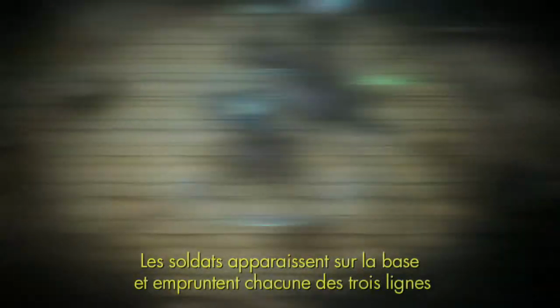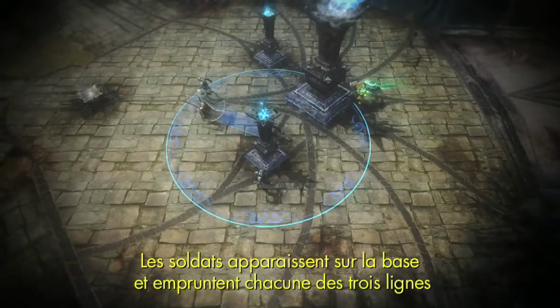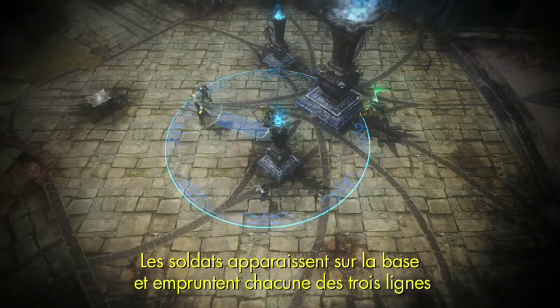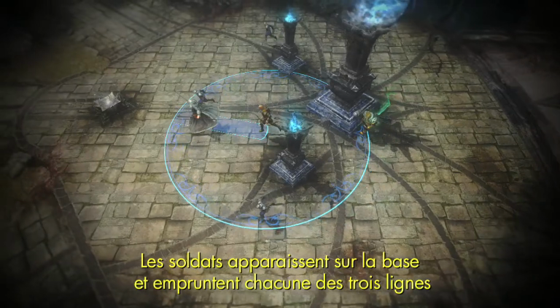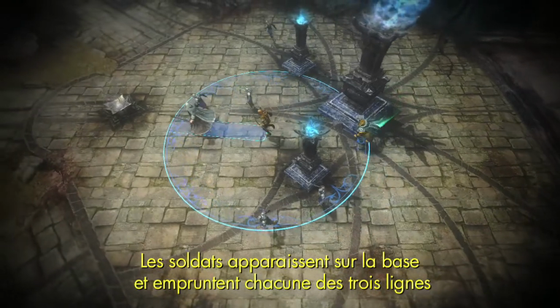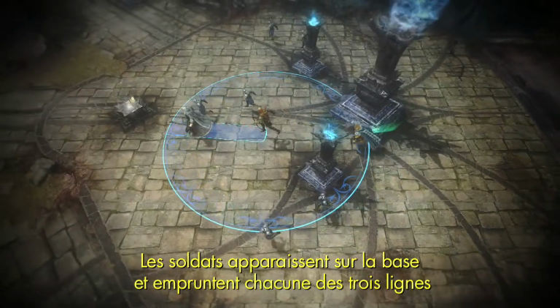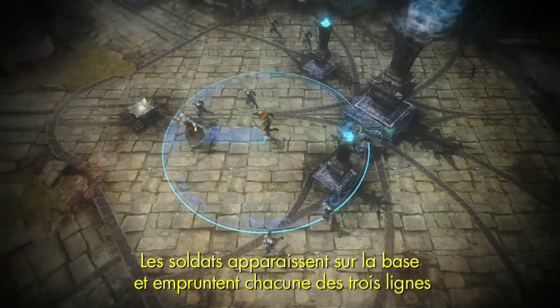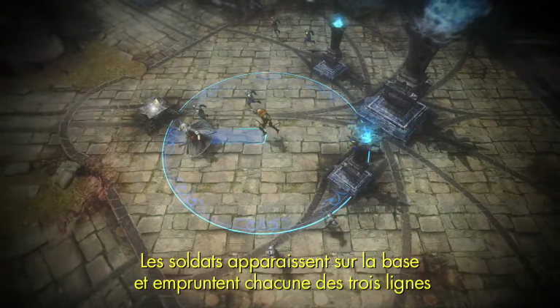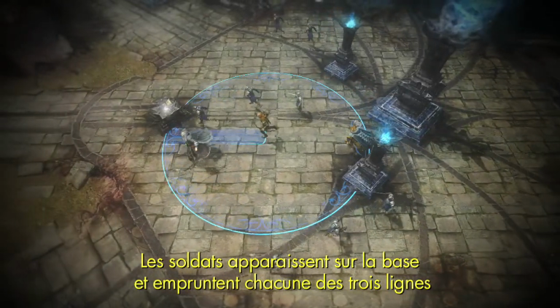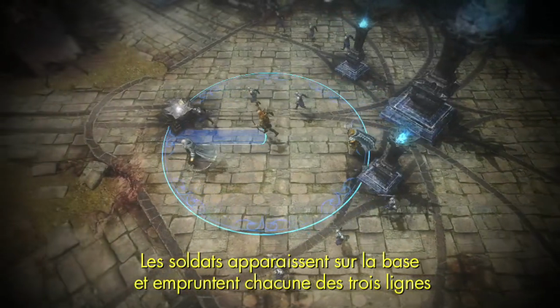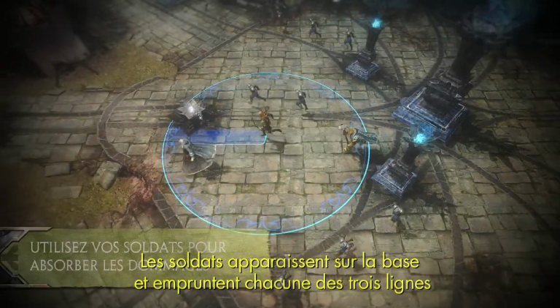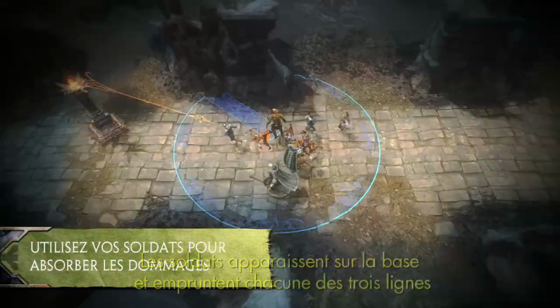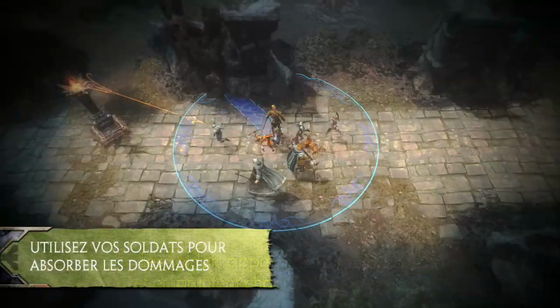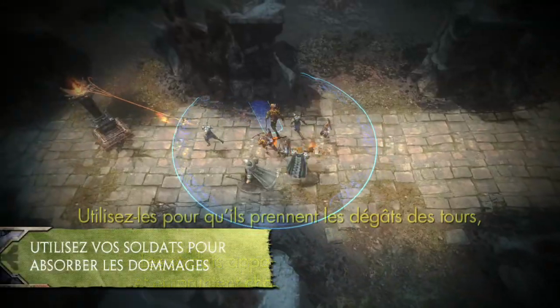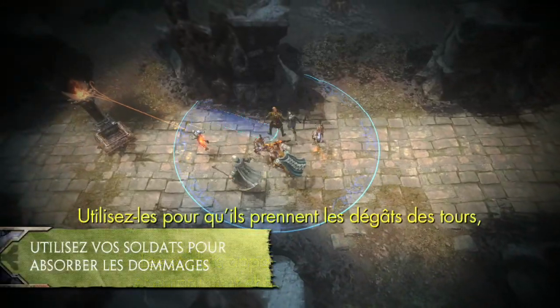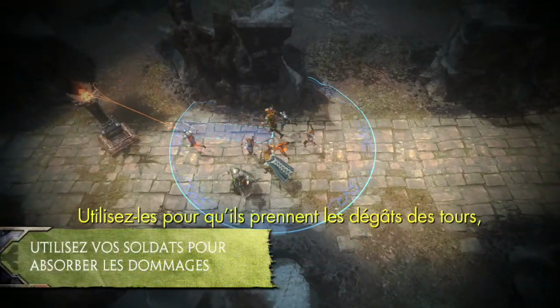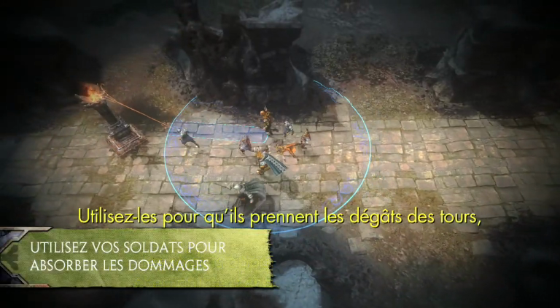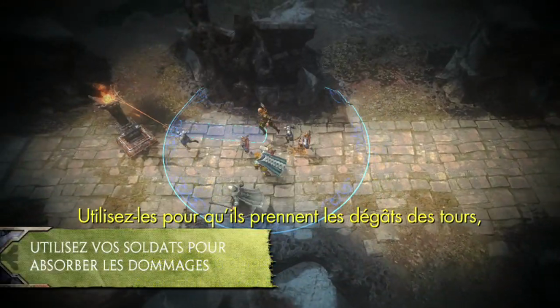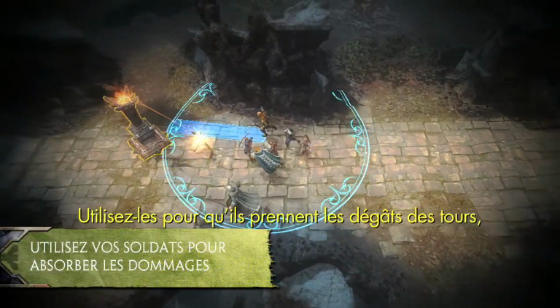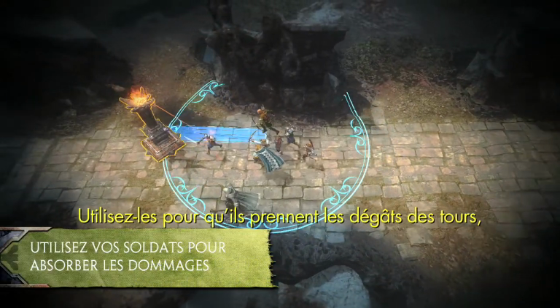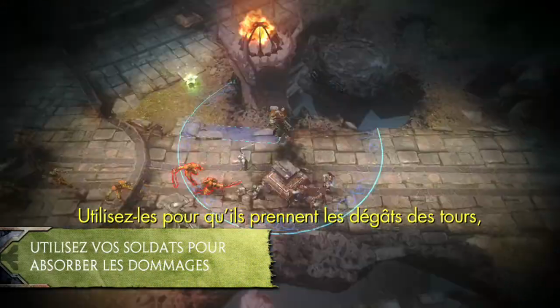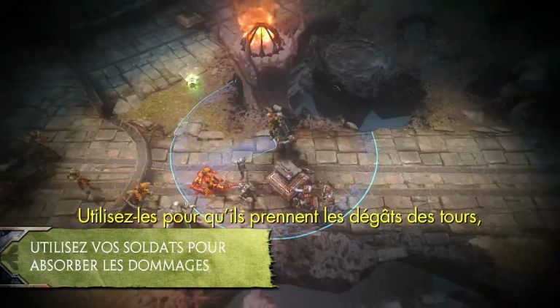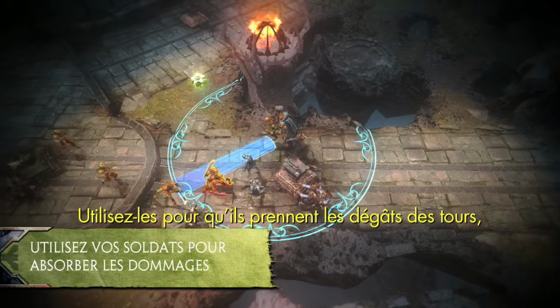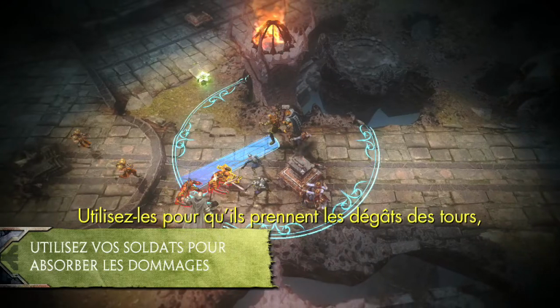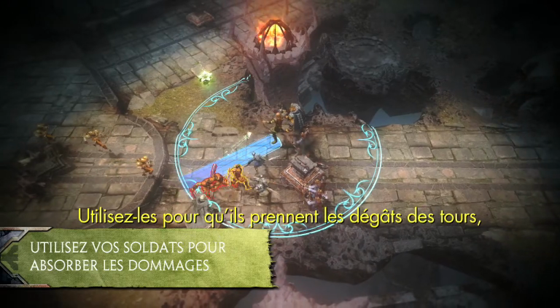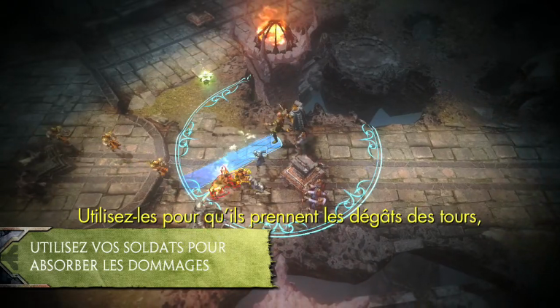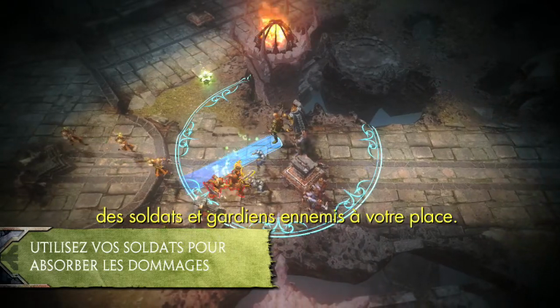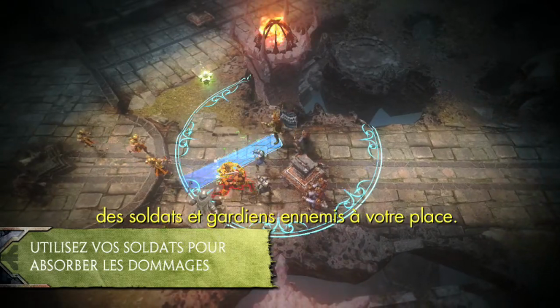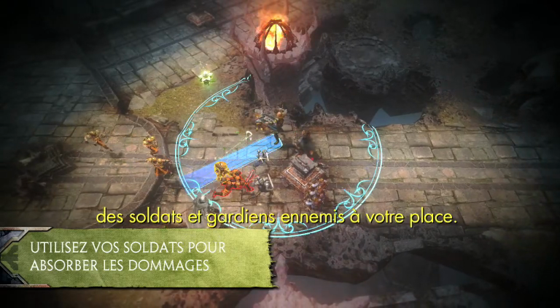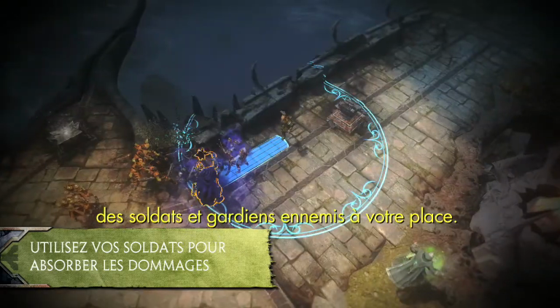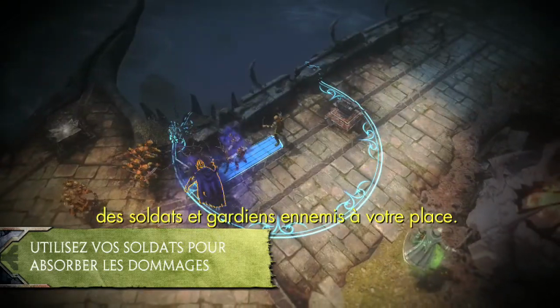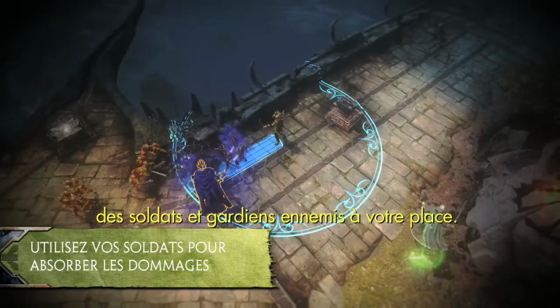Soldiers spawn at the base and travel down the lanes. Use them to soak up damage from towers, soldiers, and enemy Guardians.